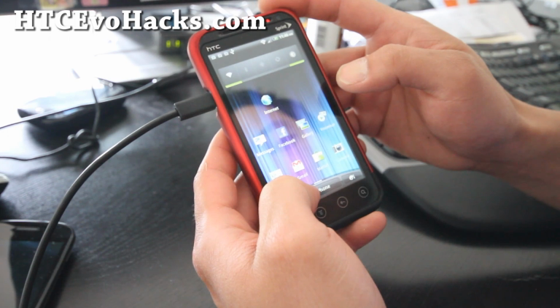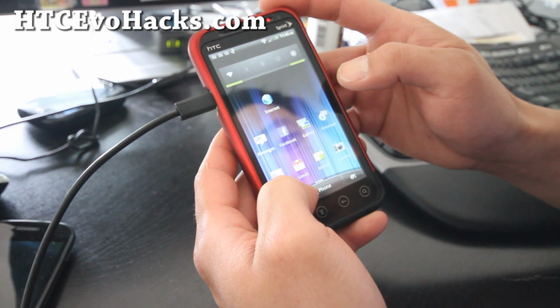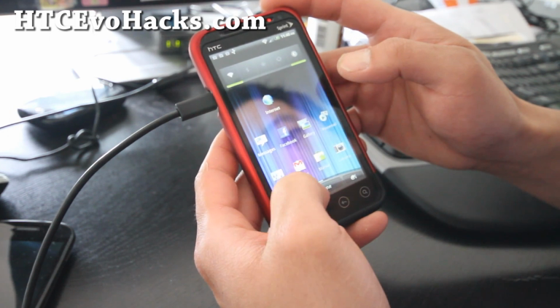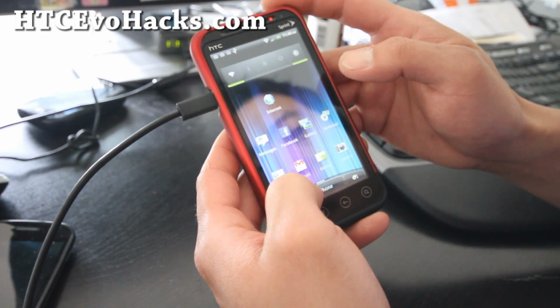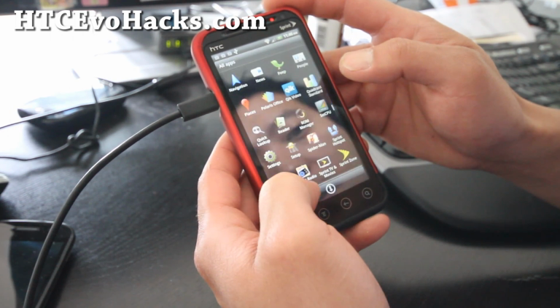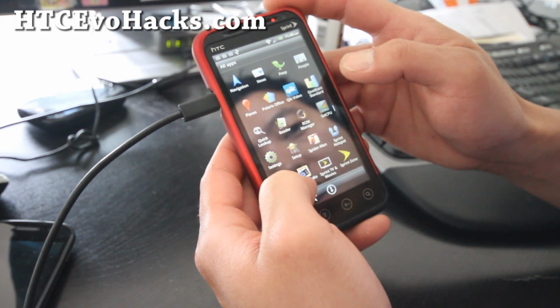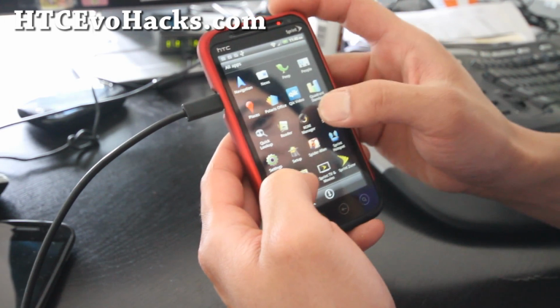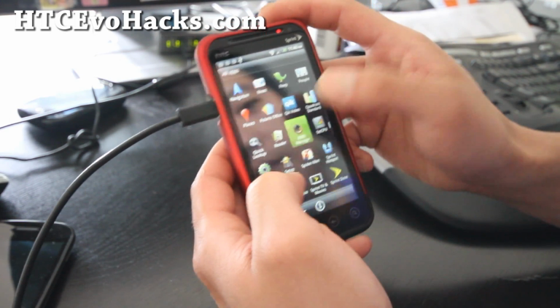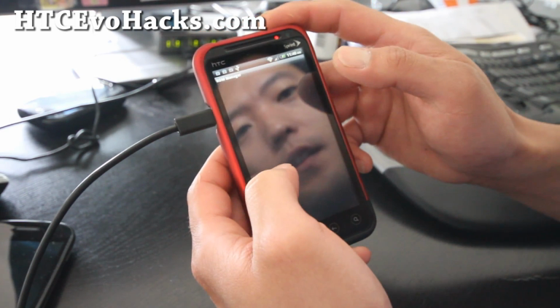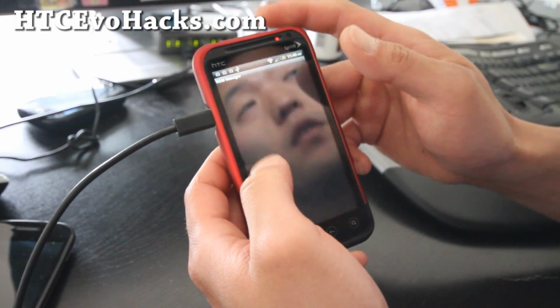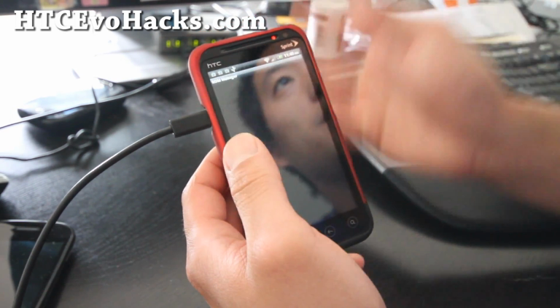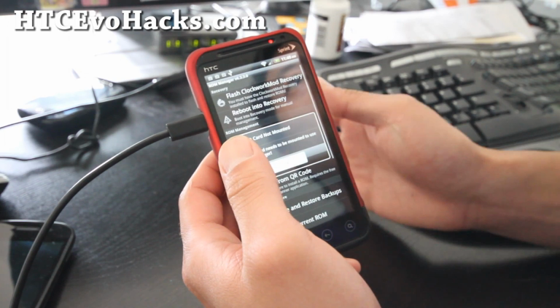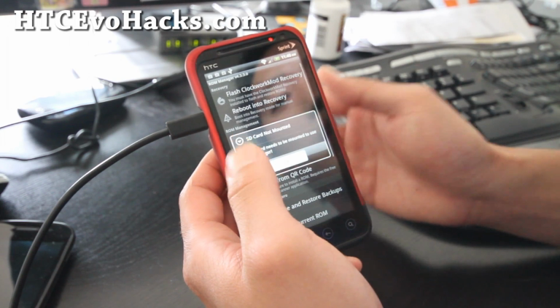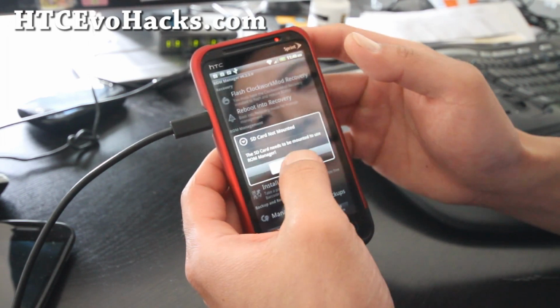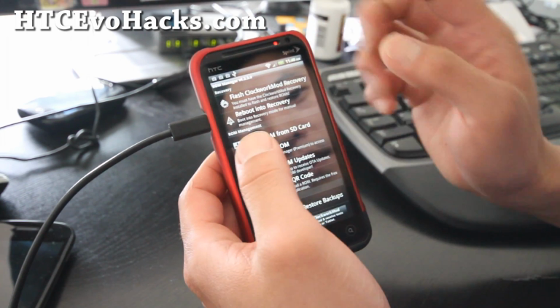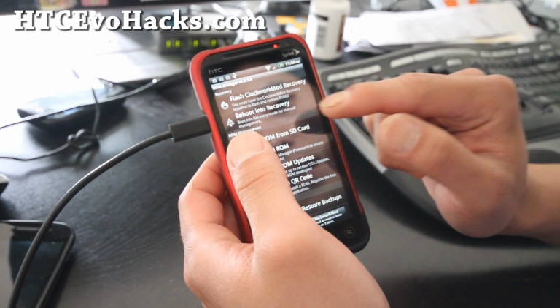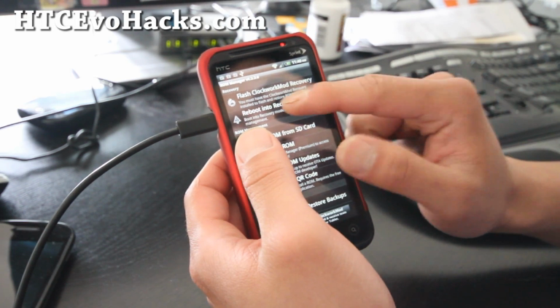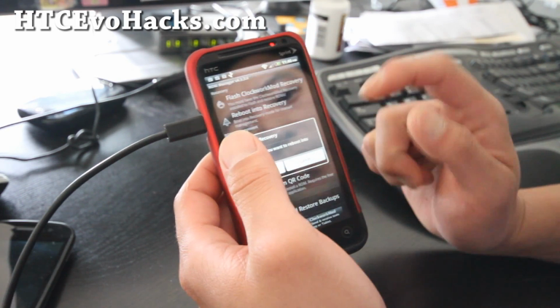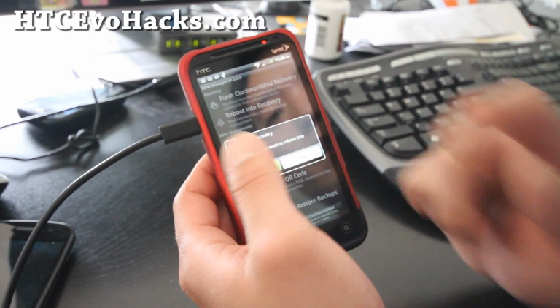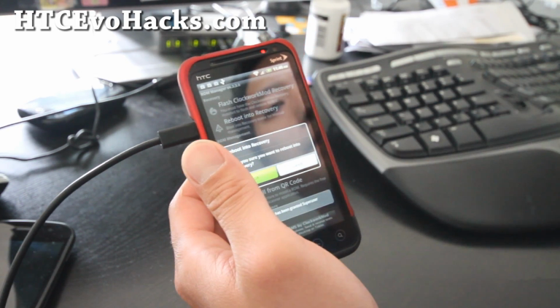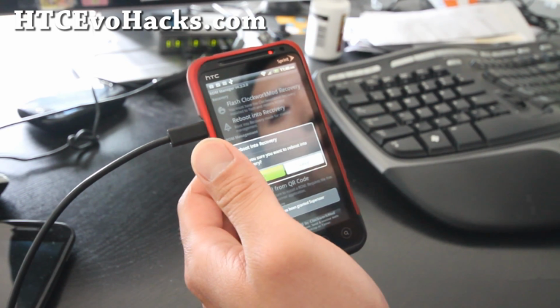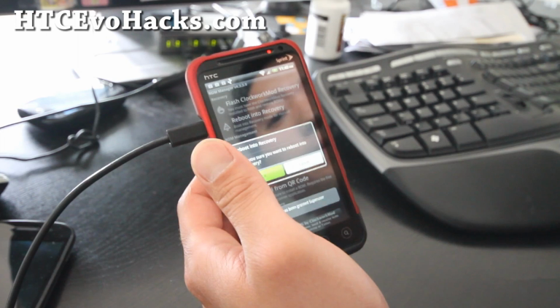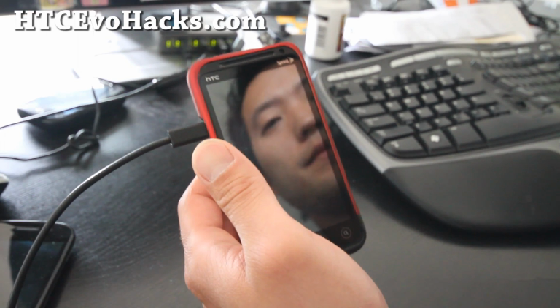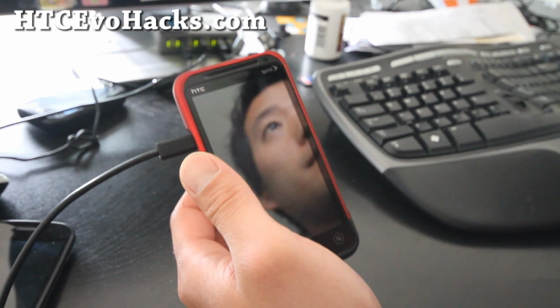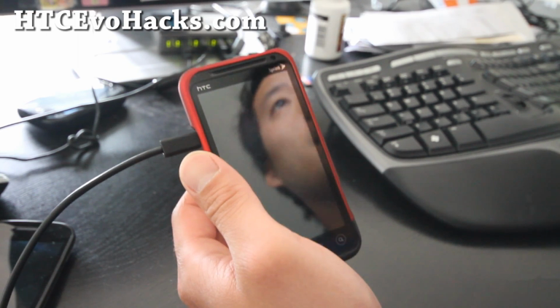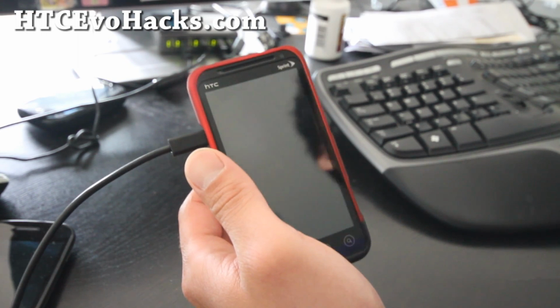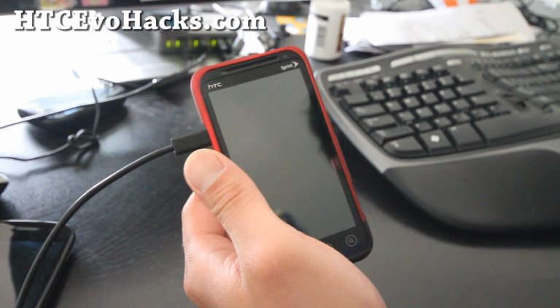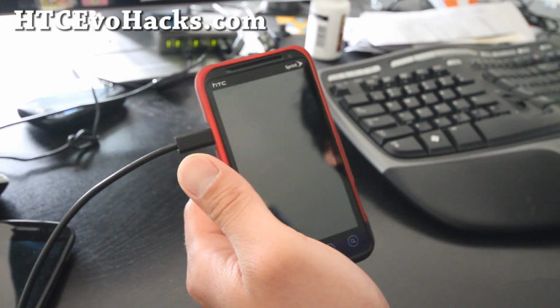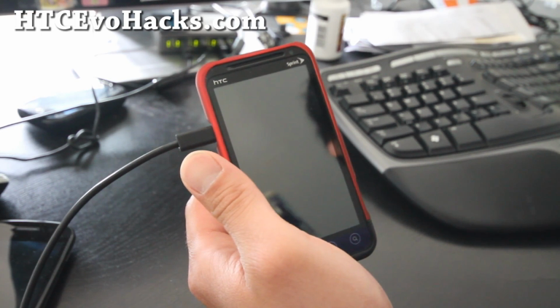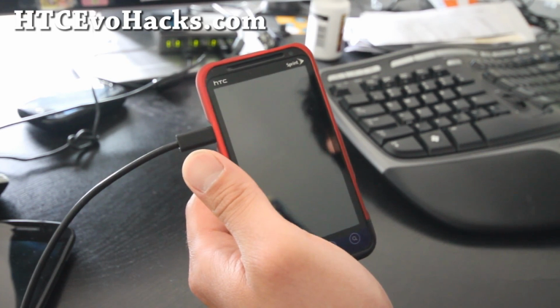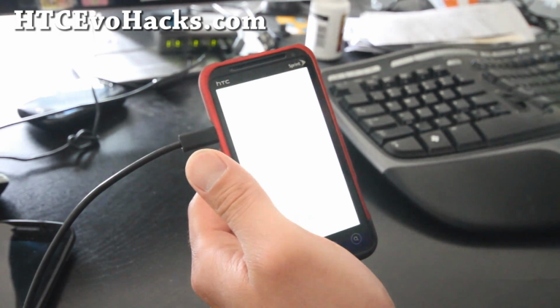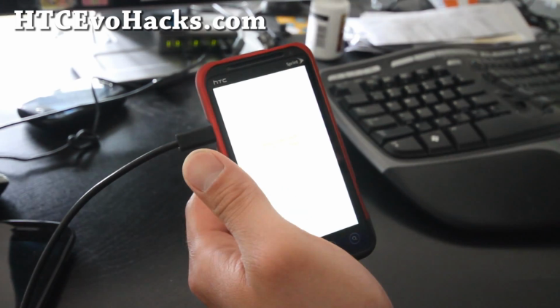To install it, just open up ROM Manager. Of course, you have to have a rooted ROM. Then reboot into recovery, and we're just going to flash the kernel file and reboot.